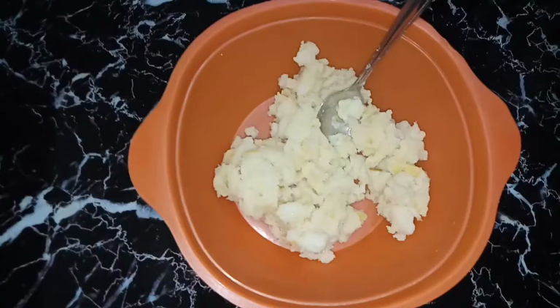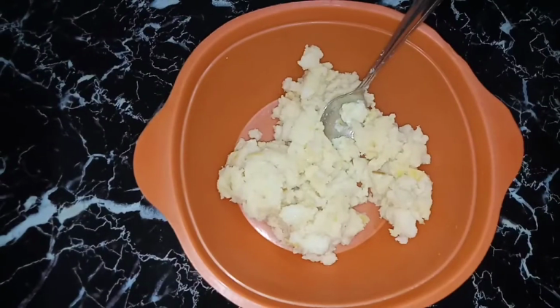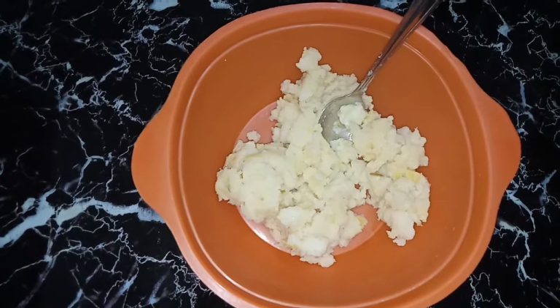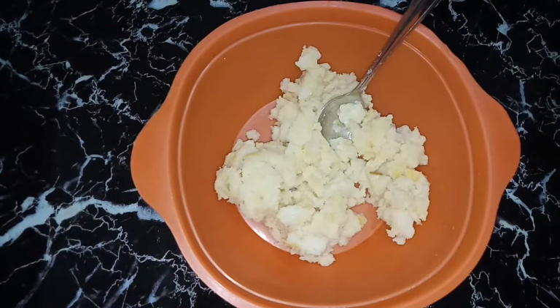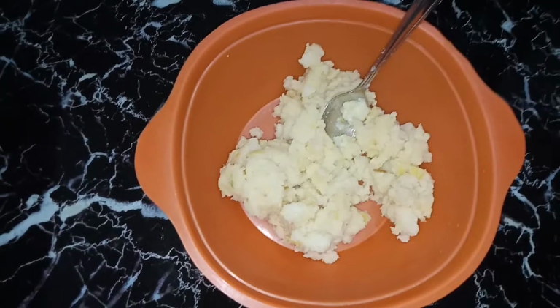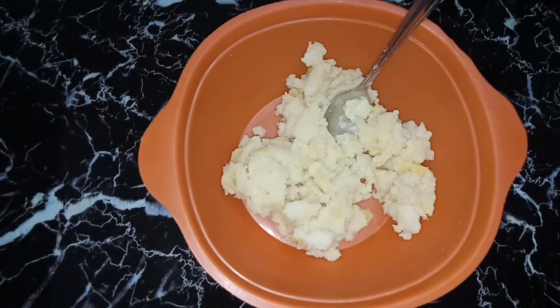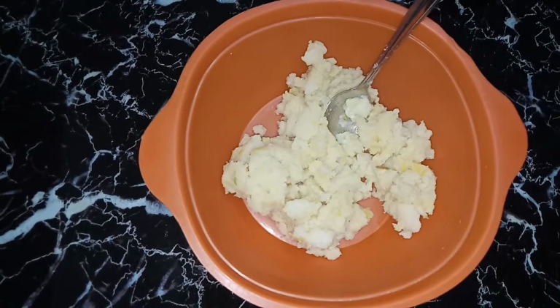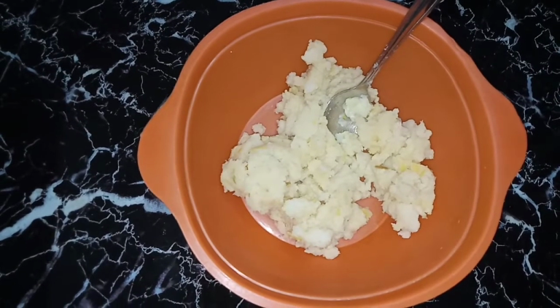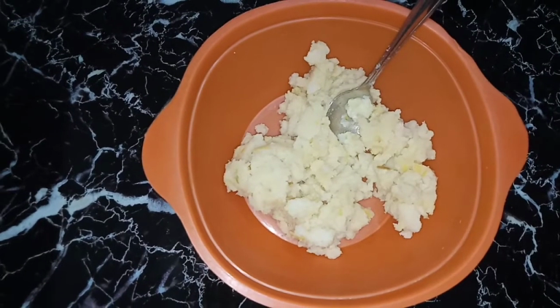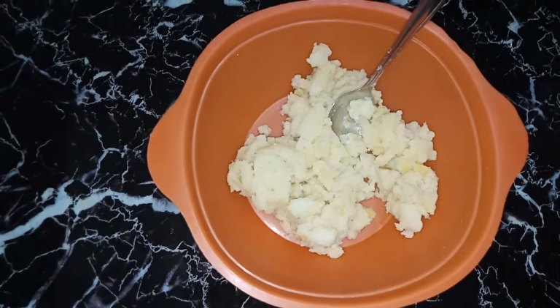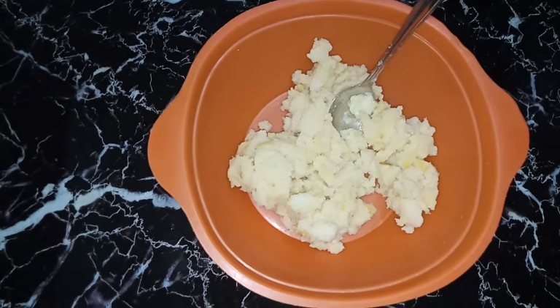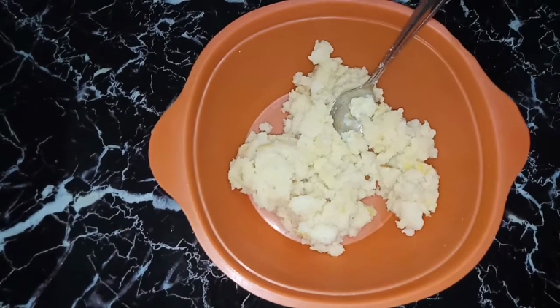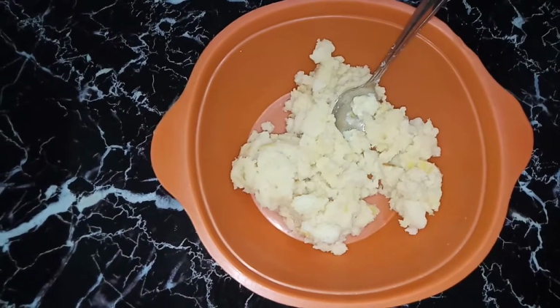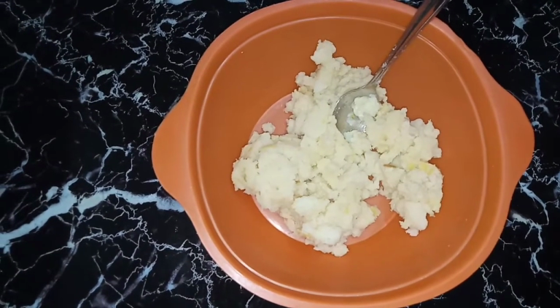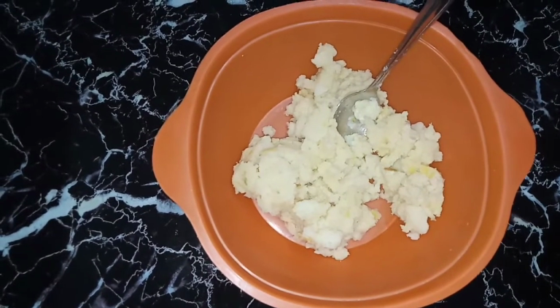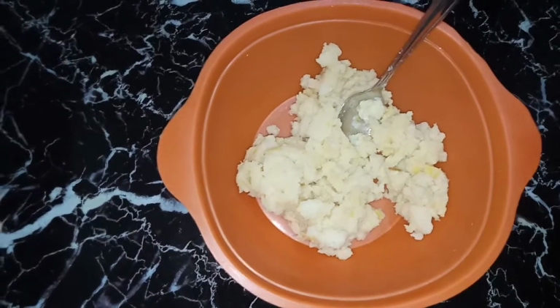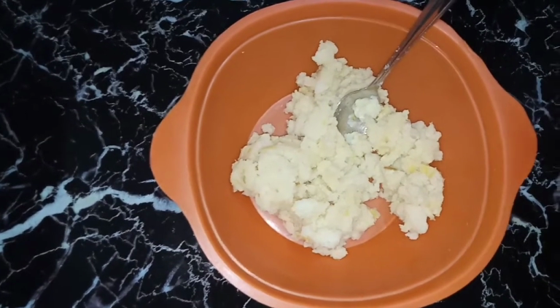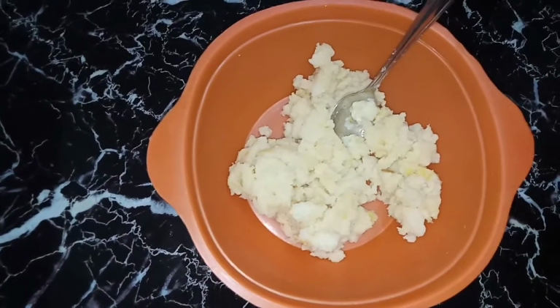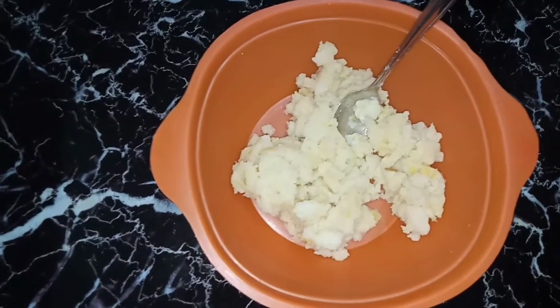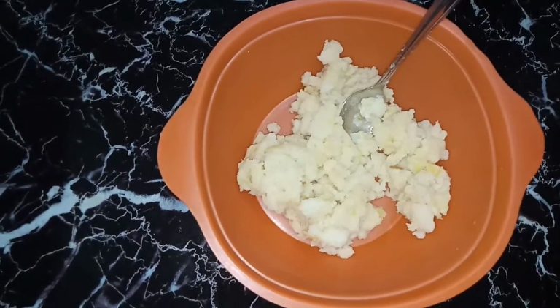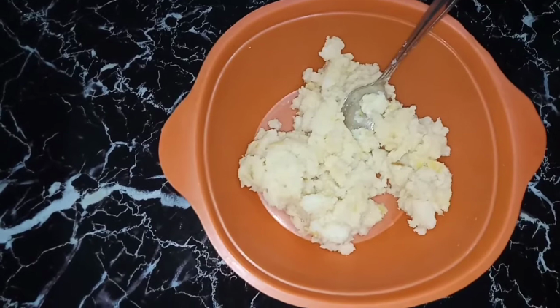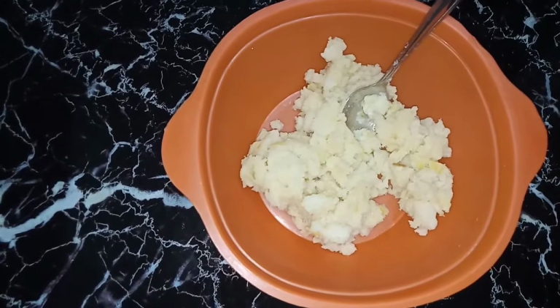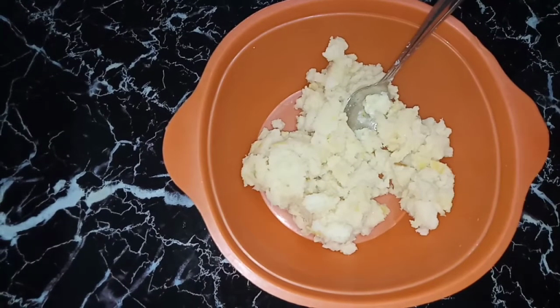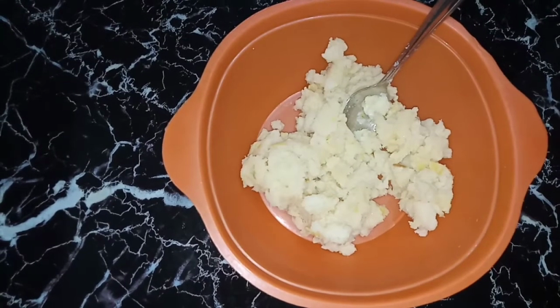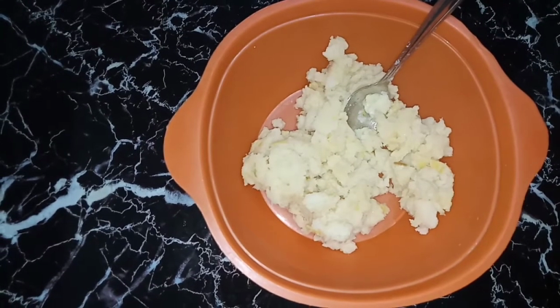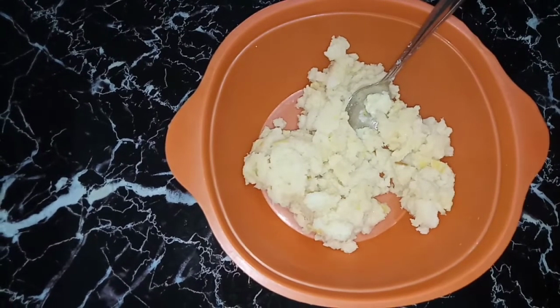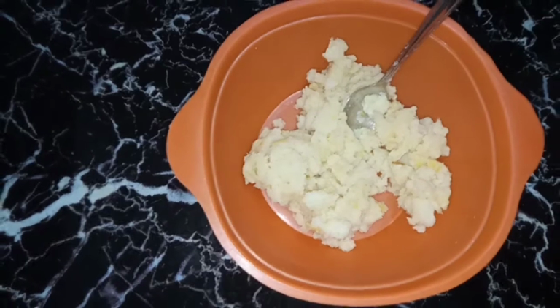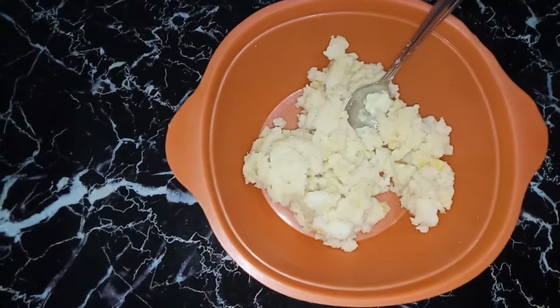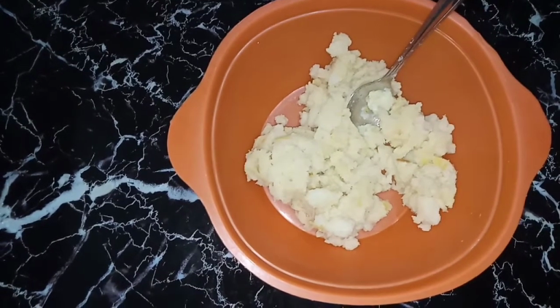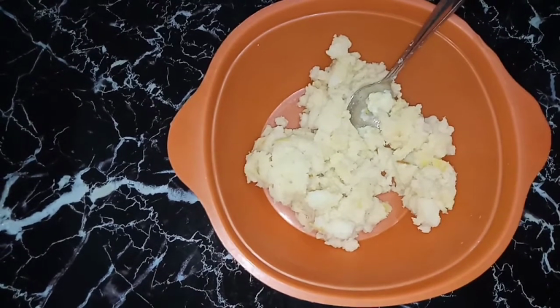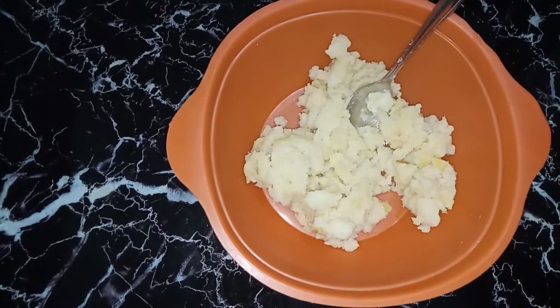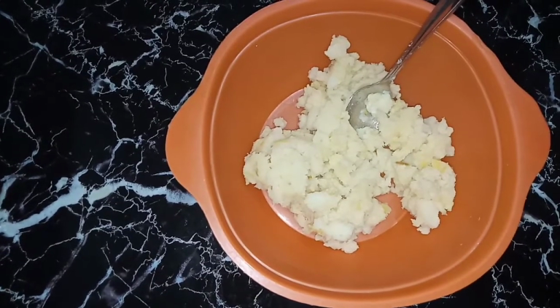Welcome to Selvi's Kitchen. I am here with Selvi. I am going to make potato cheese balls and I will share it with you.